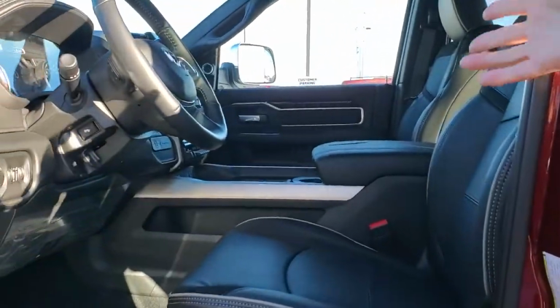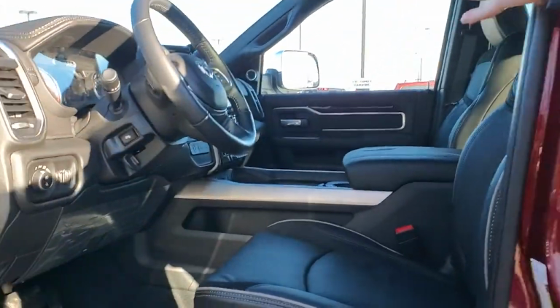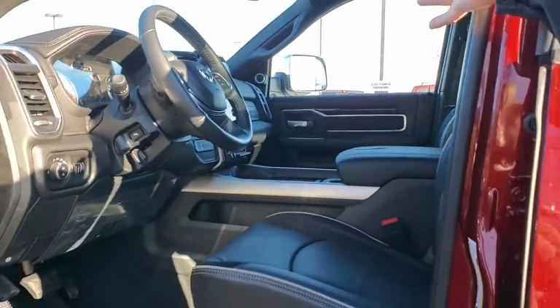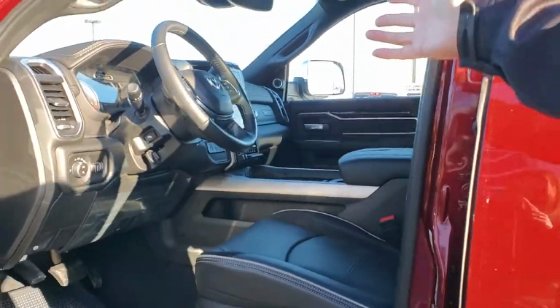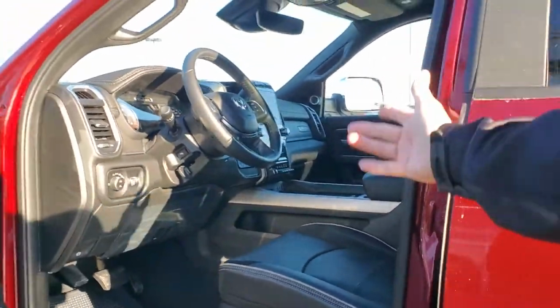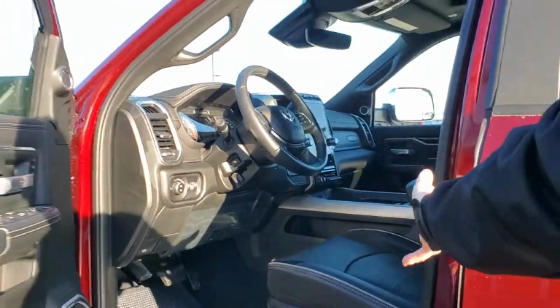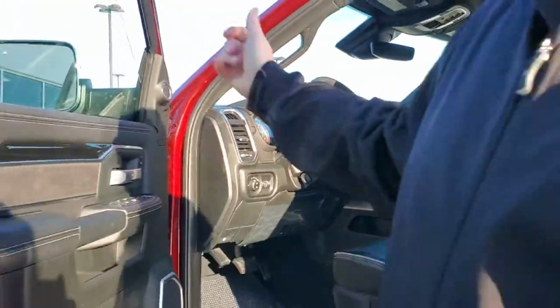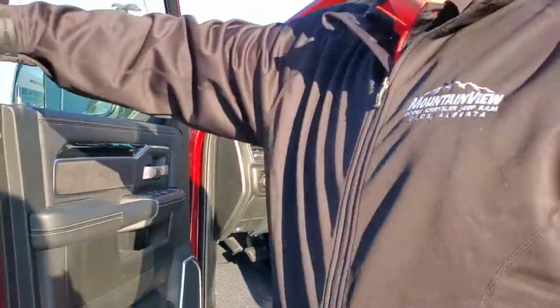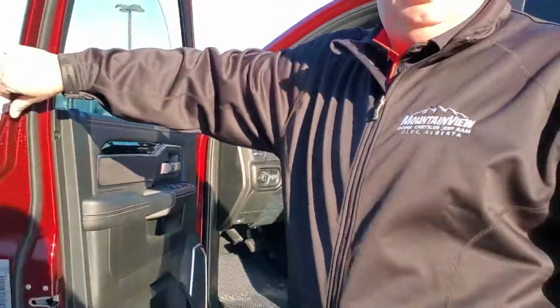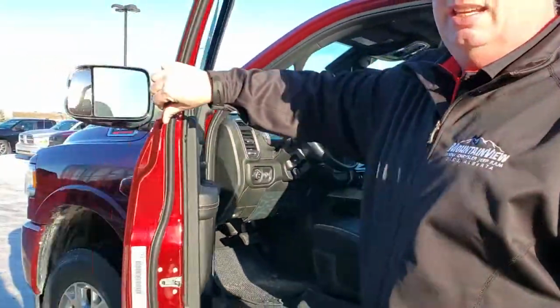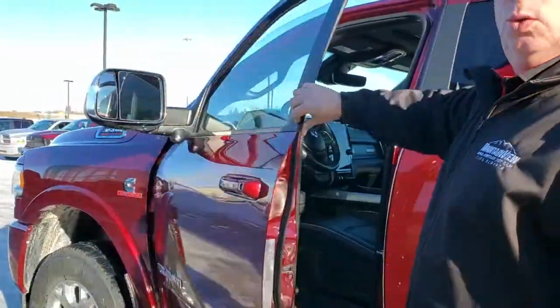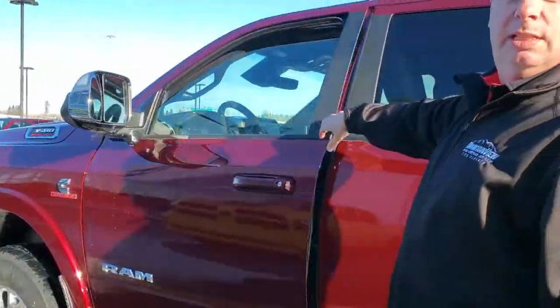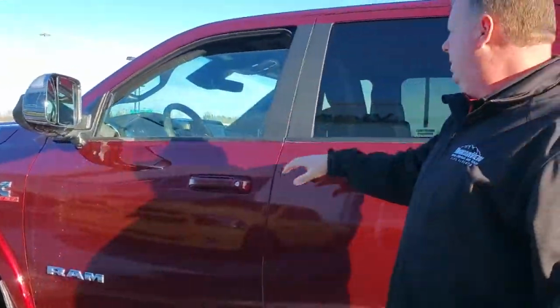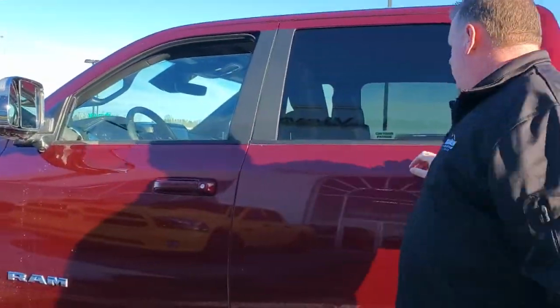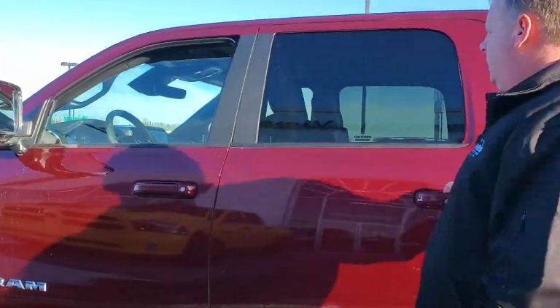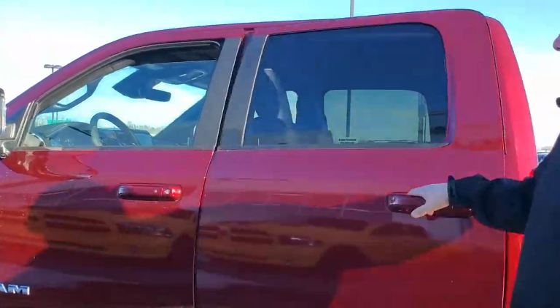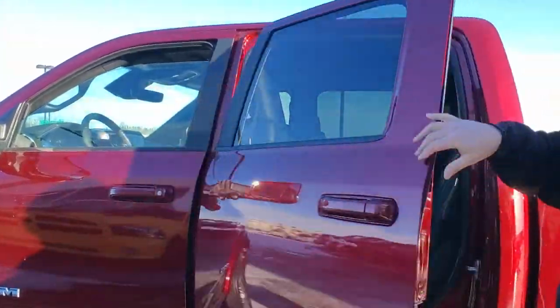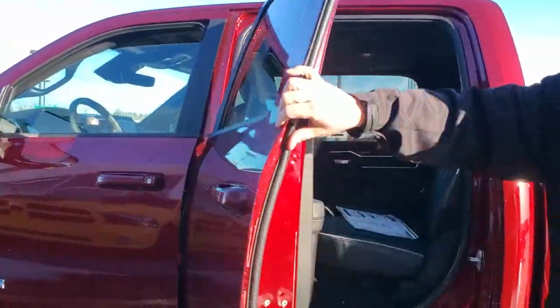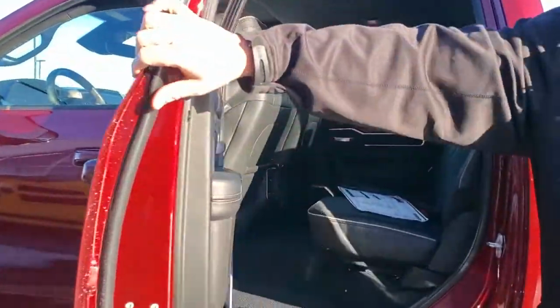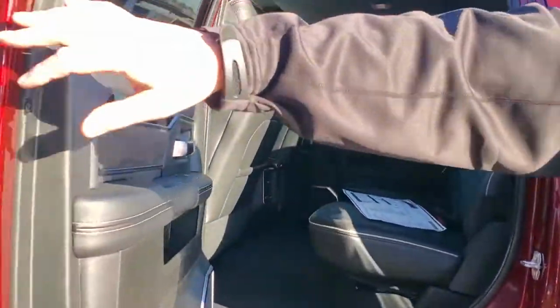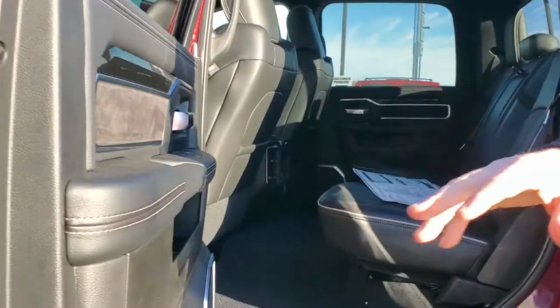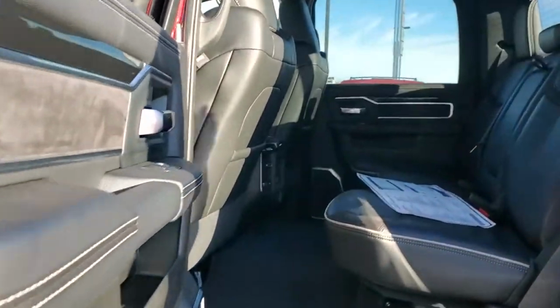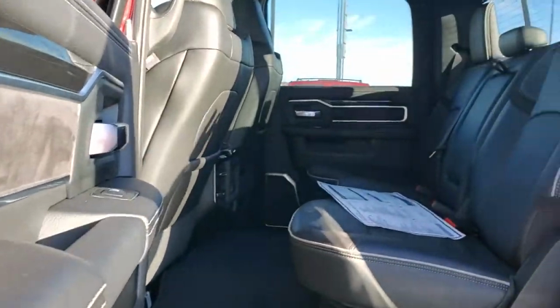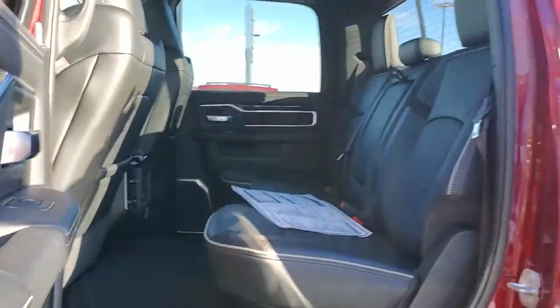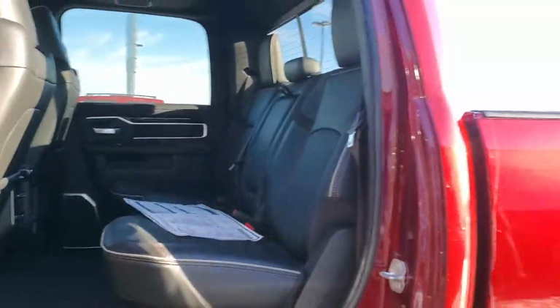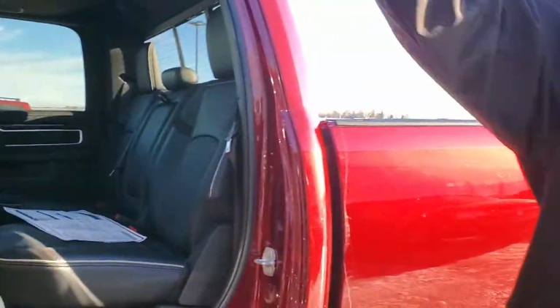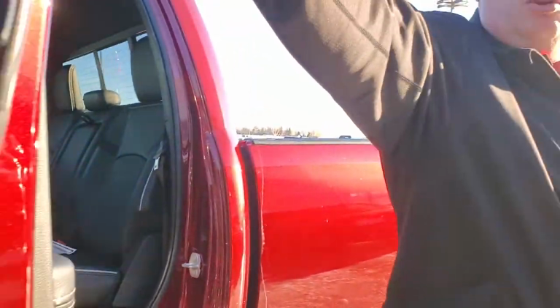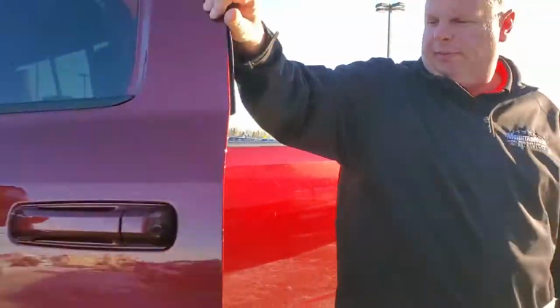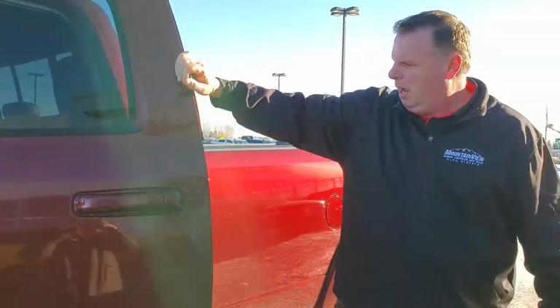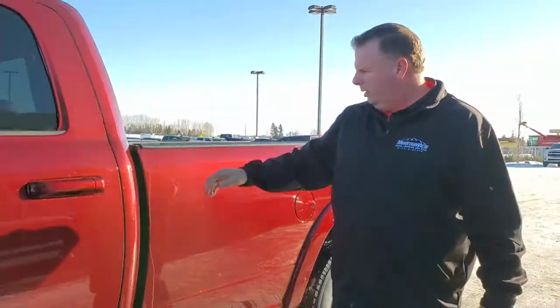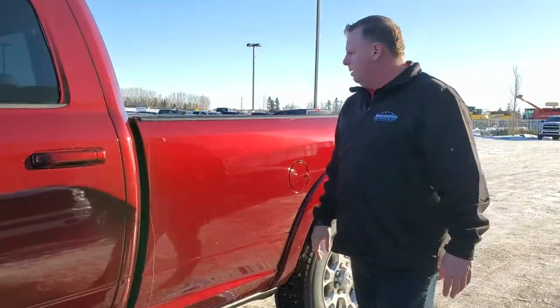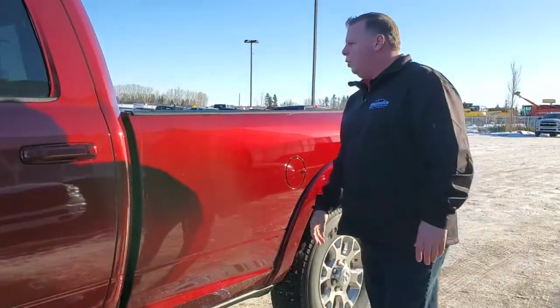So the 12-inch screen, heated seats, cooled seats, in the back again lots of room, sunroof — everything that's in this one.